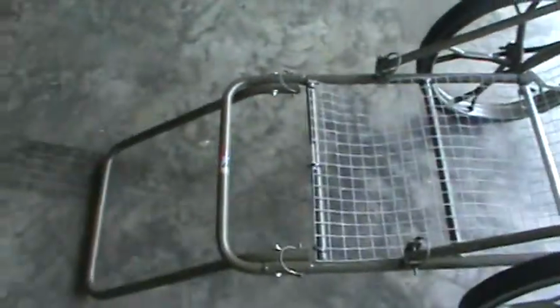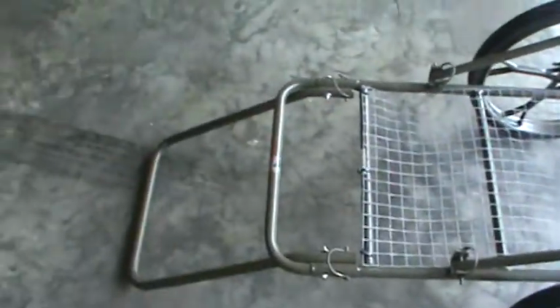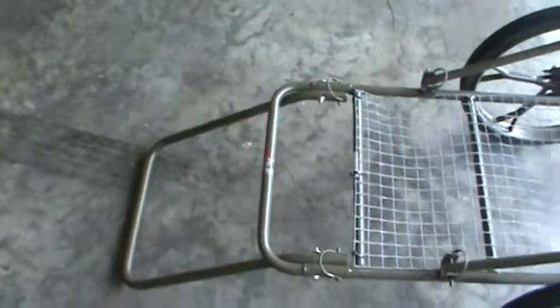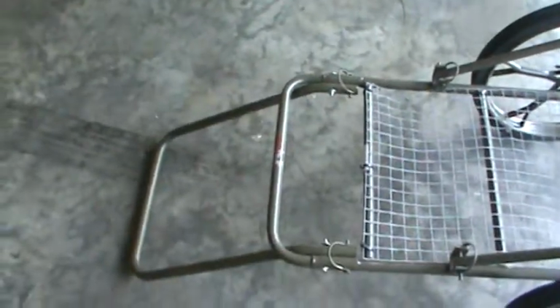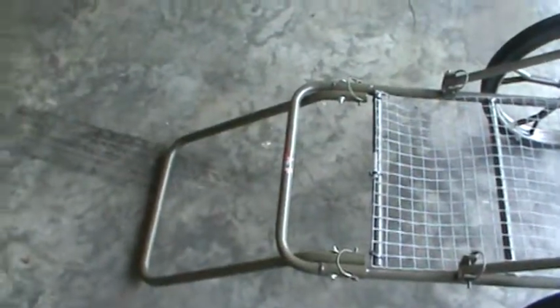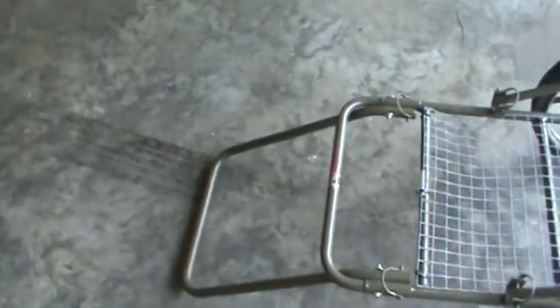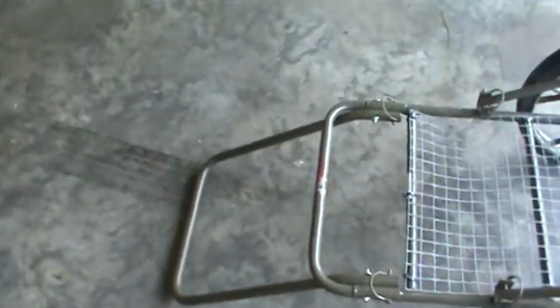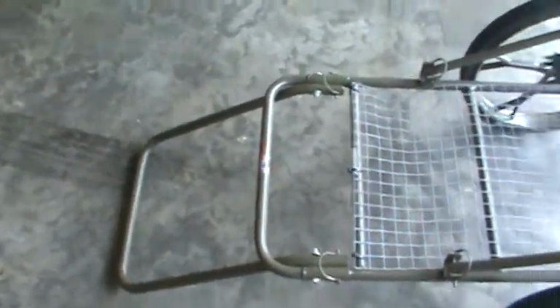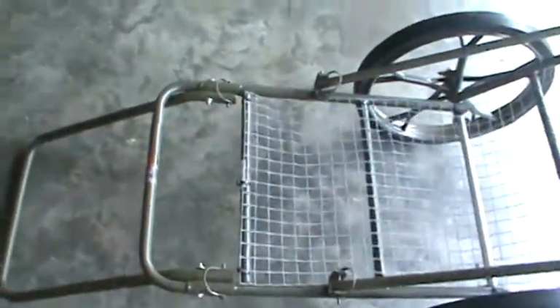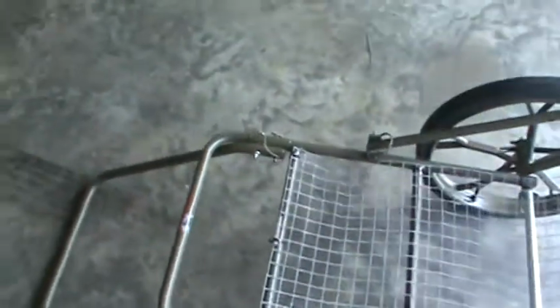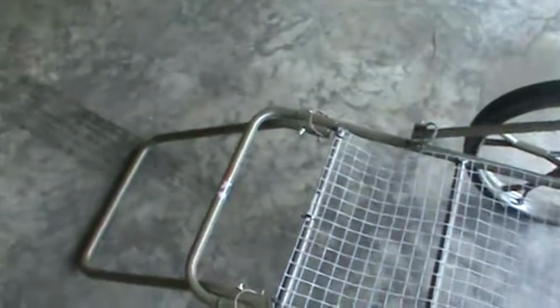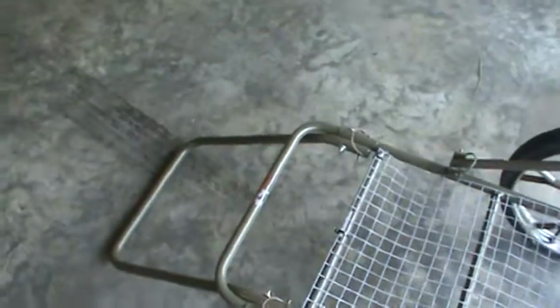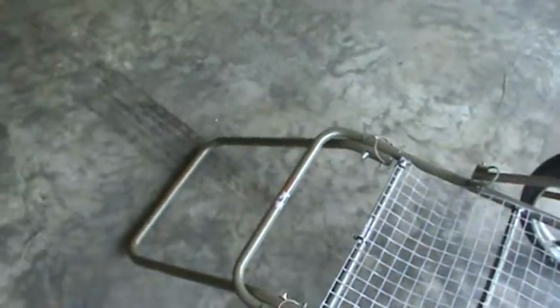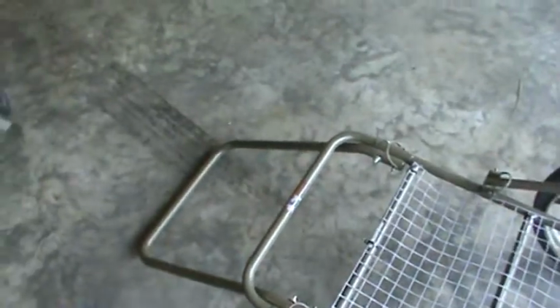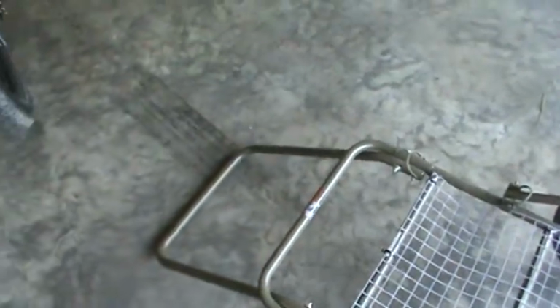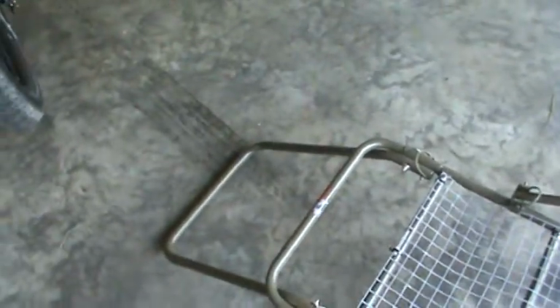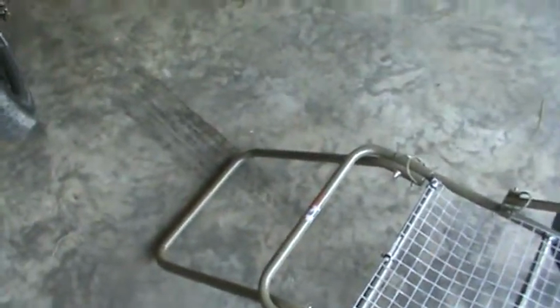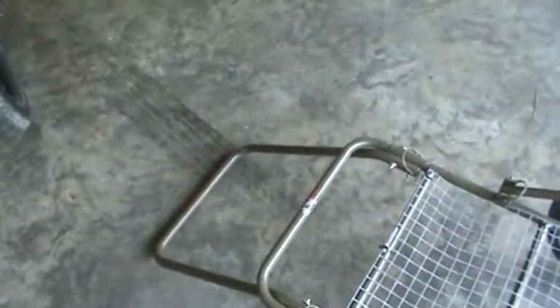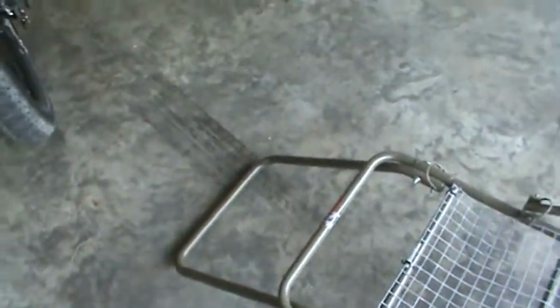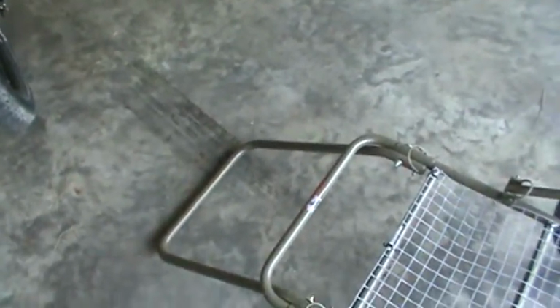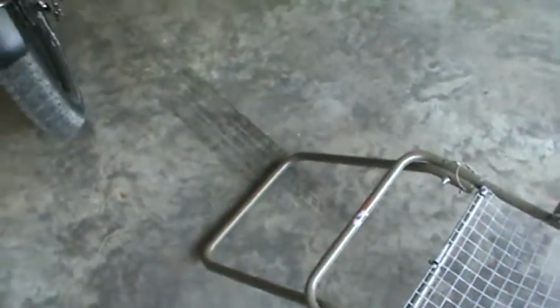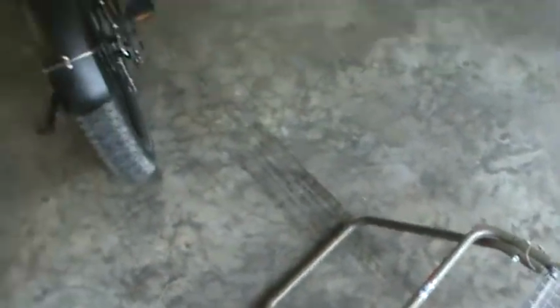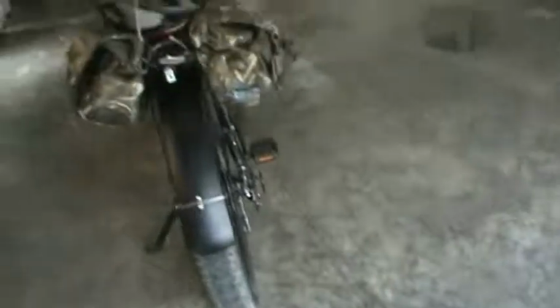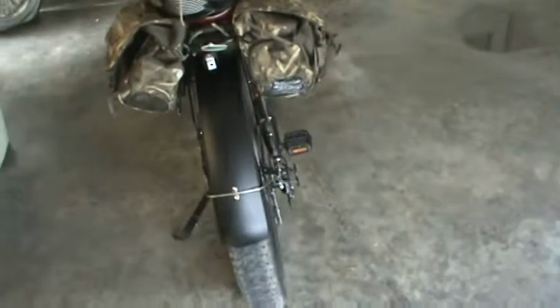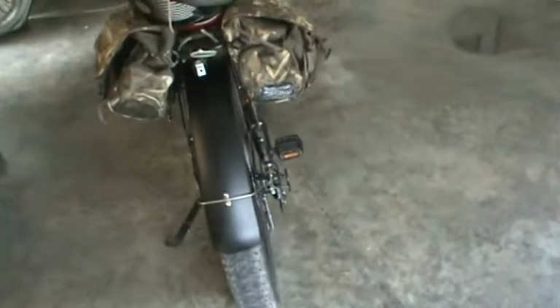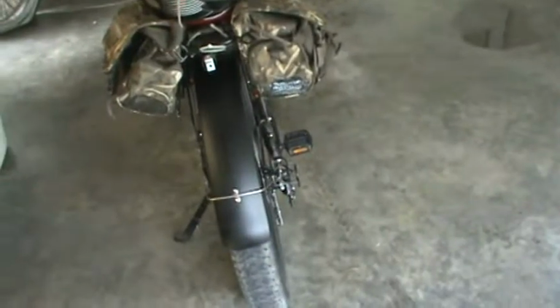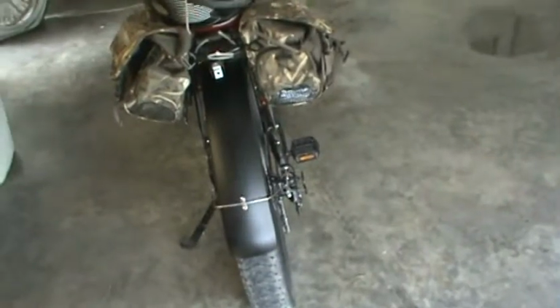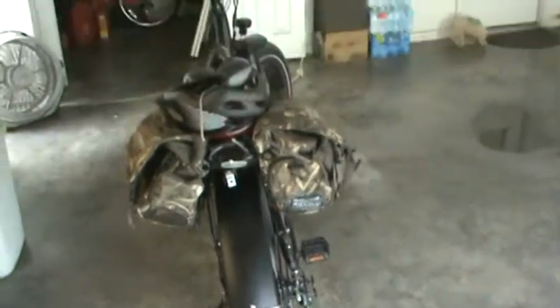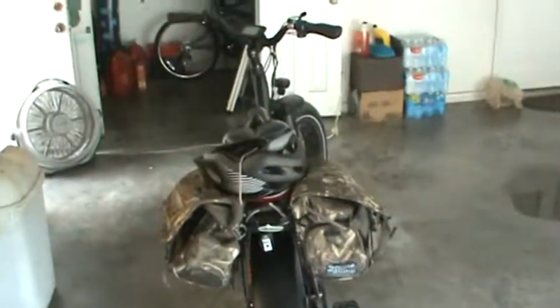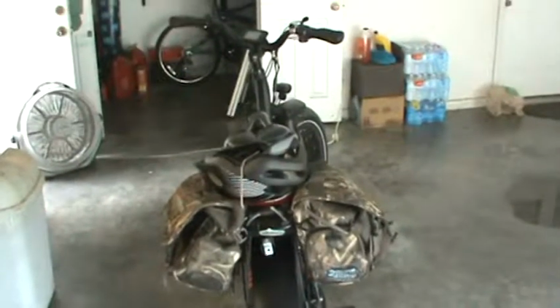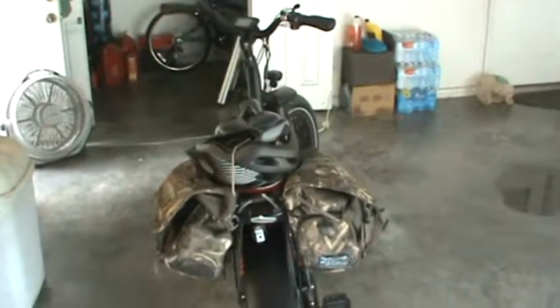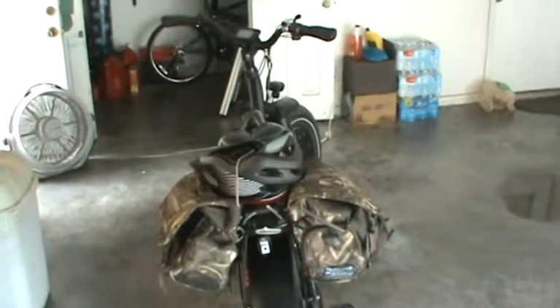Appreciate you watching. Keep looking for the video where I make basically a trailer hitch type setup to attach this cart to the bike so I can haul it down the trail. Appreciate you watching.